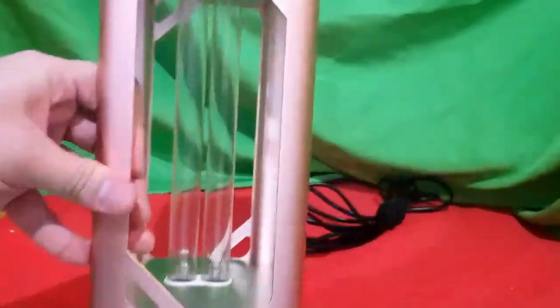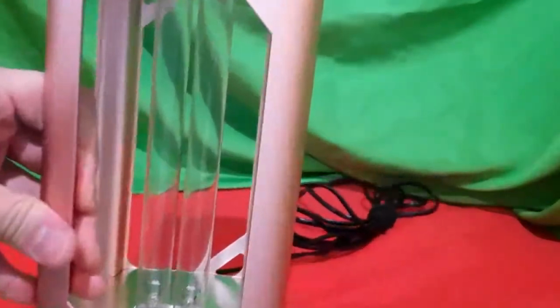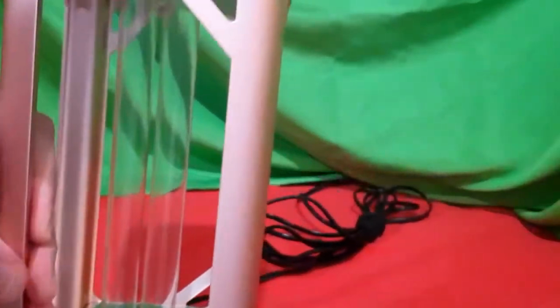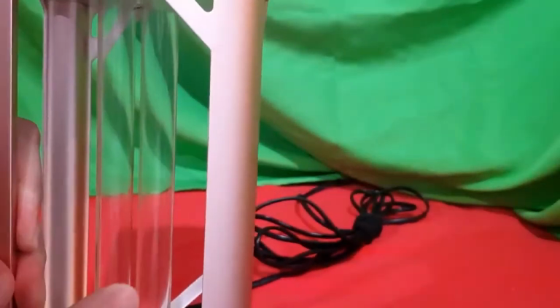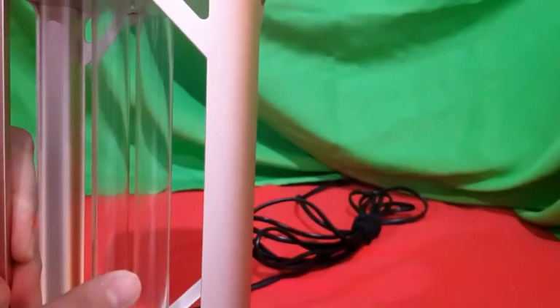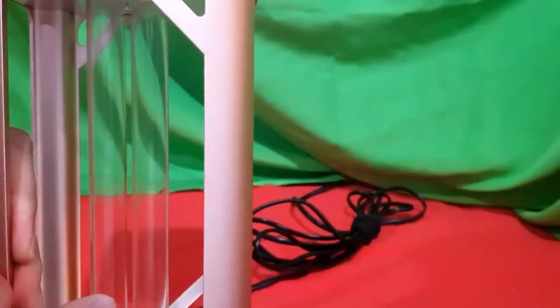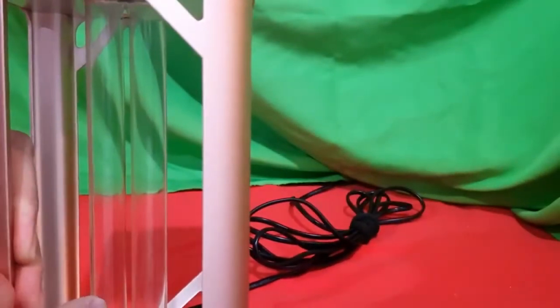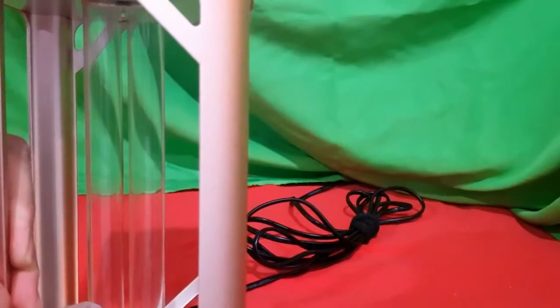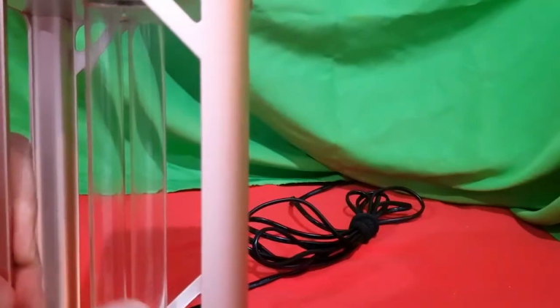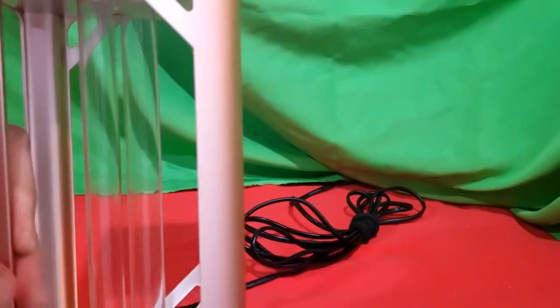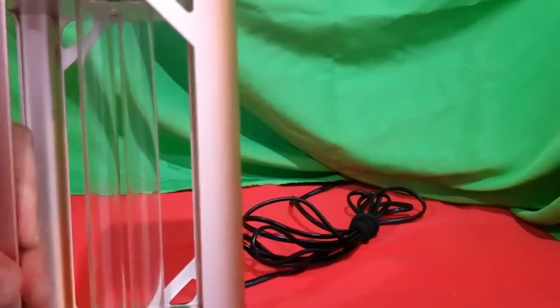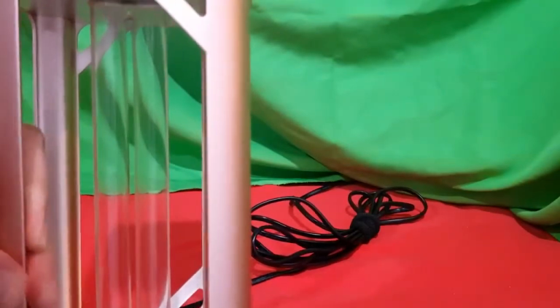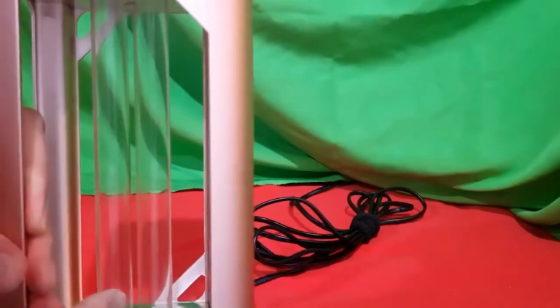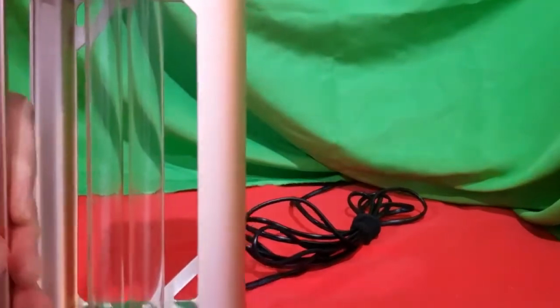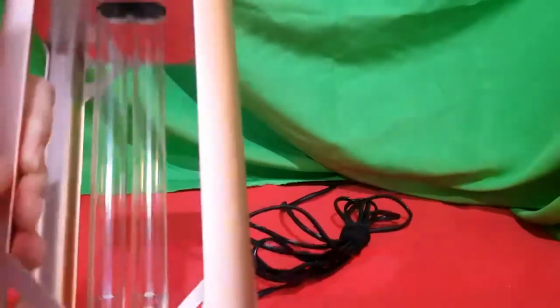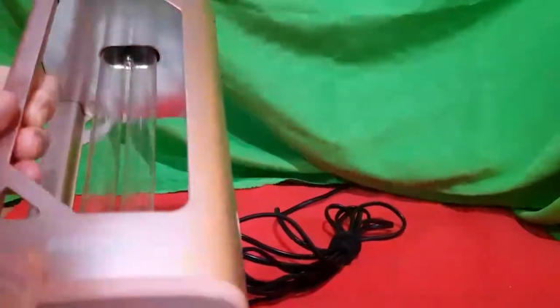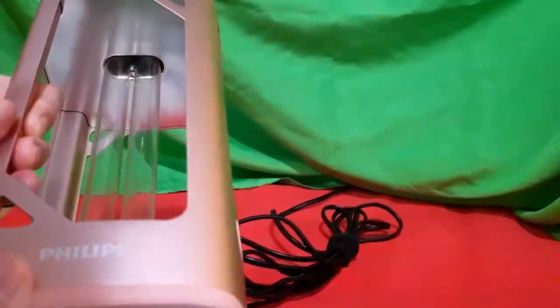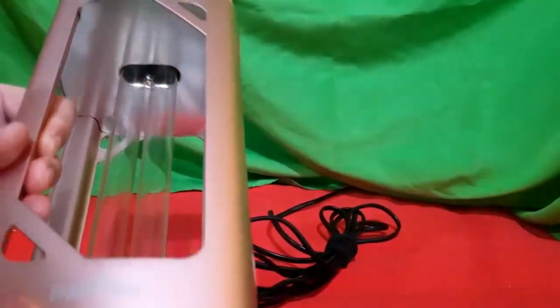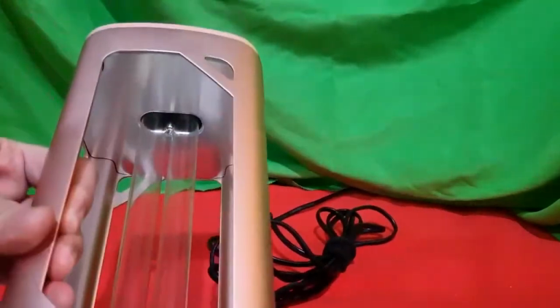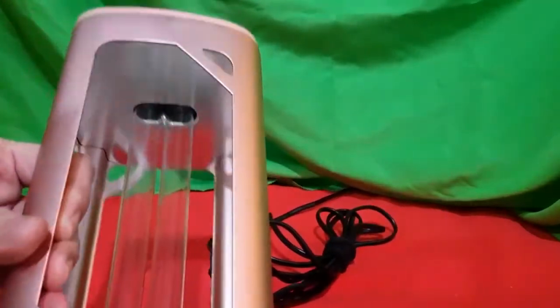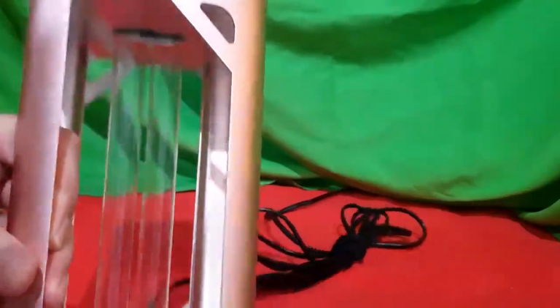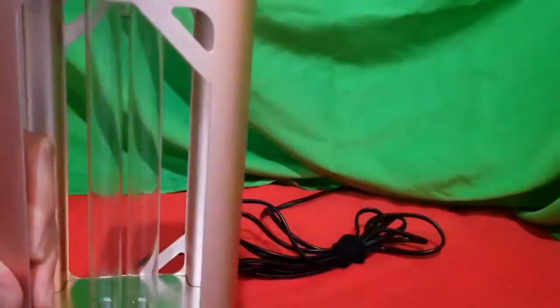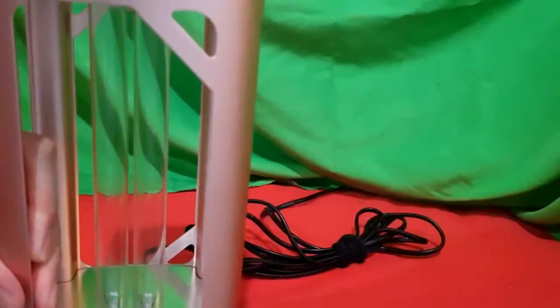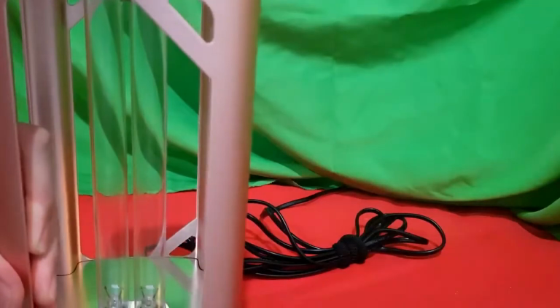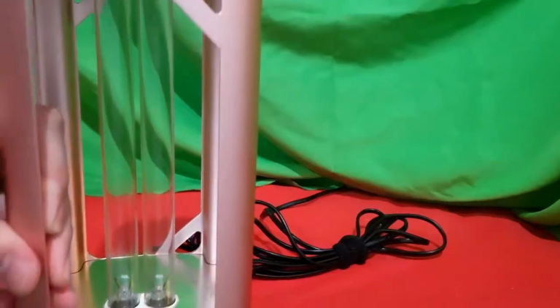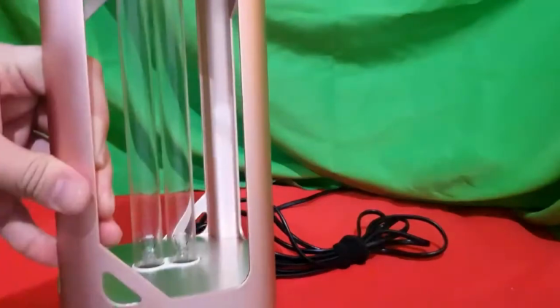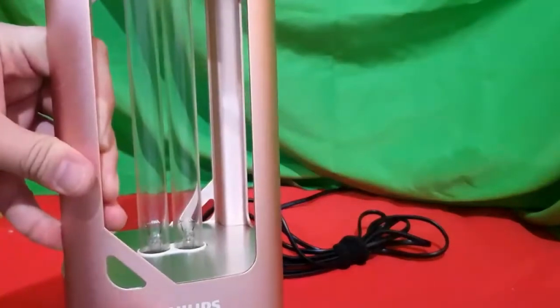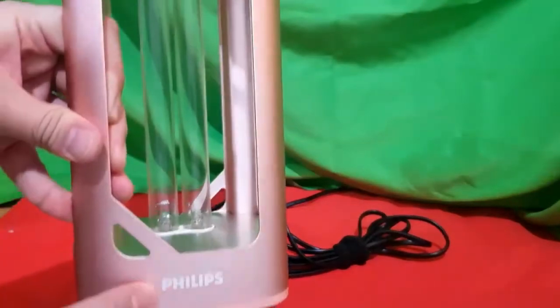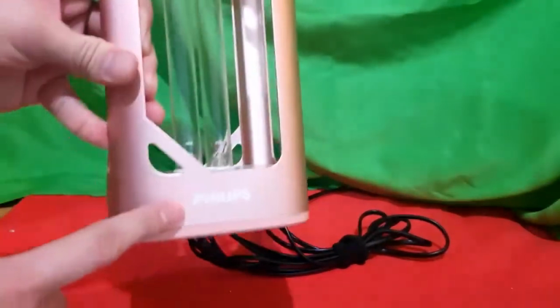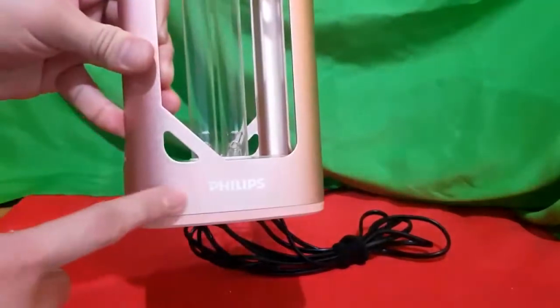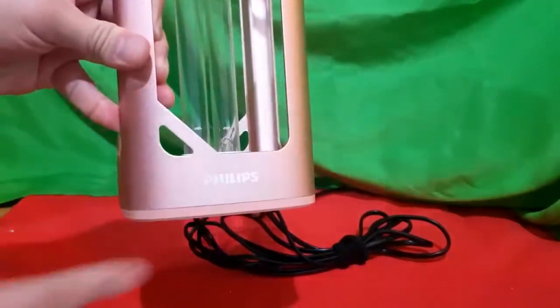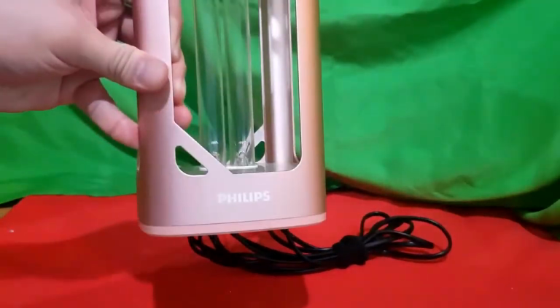The special part is the bulb or the lamp itself, and of course the logo of Philips.